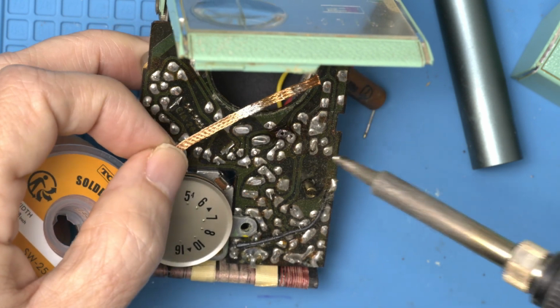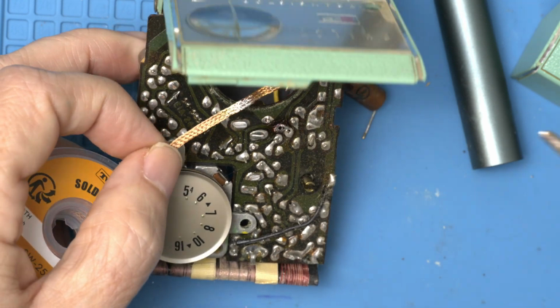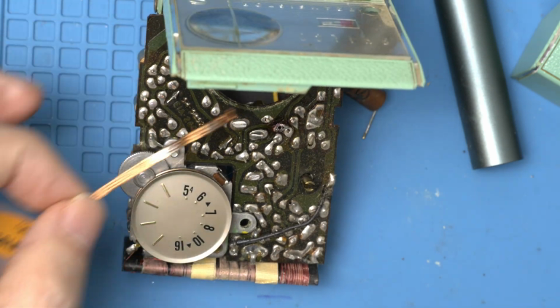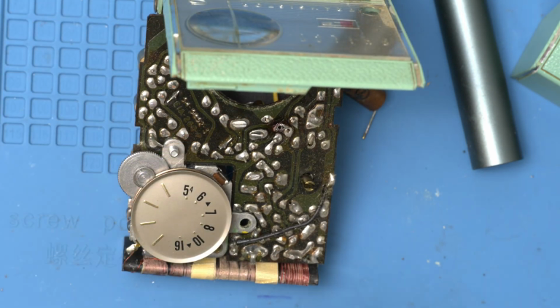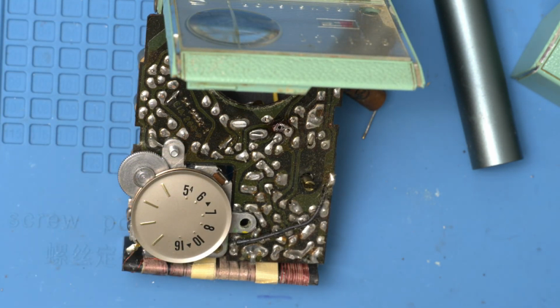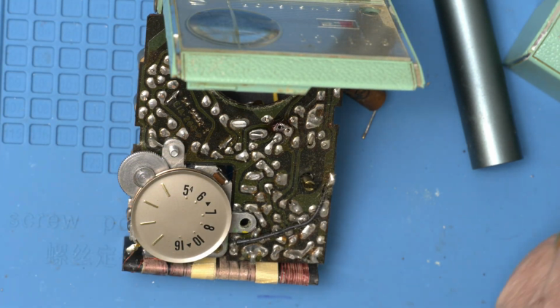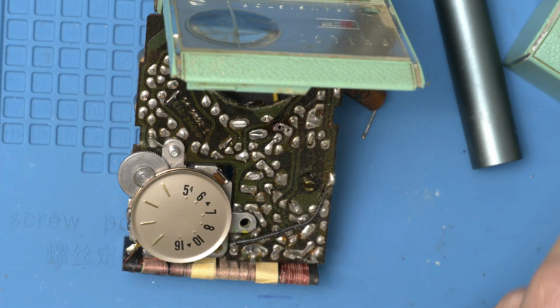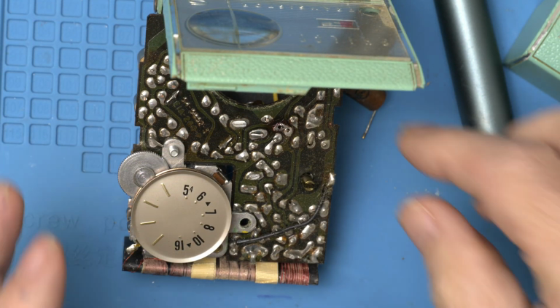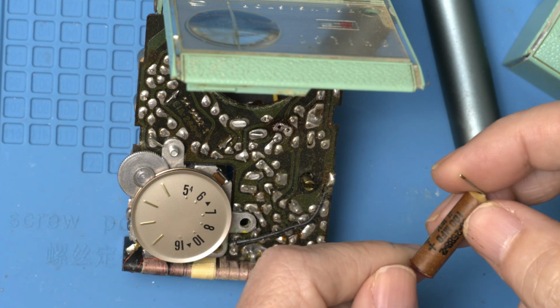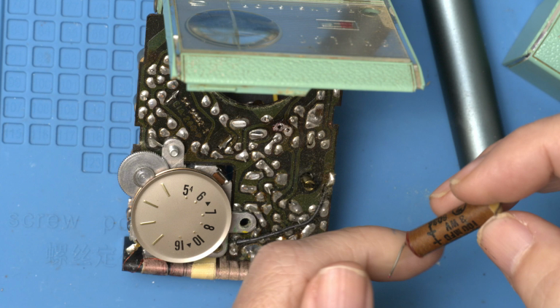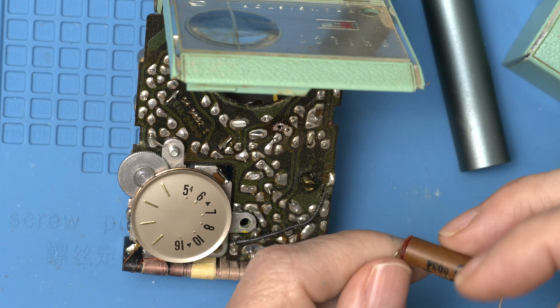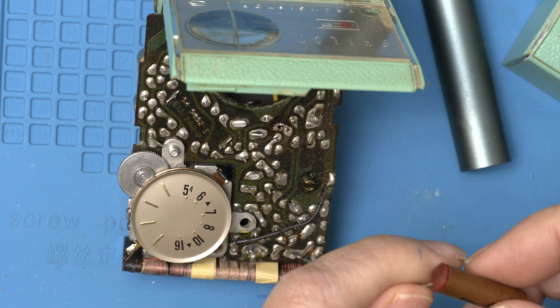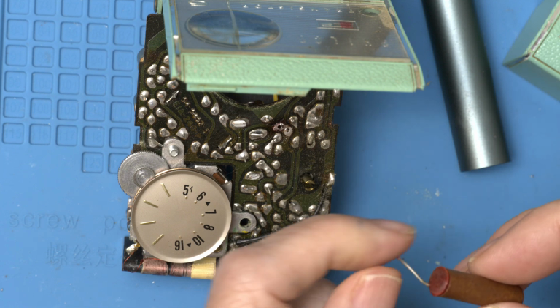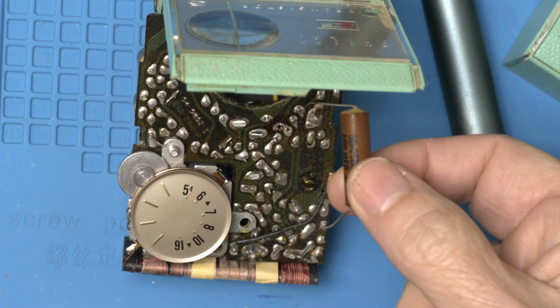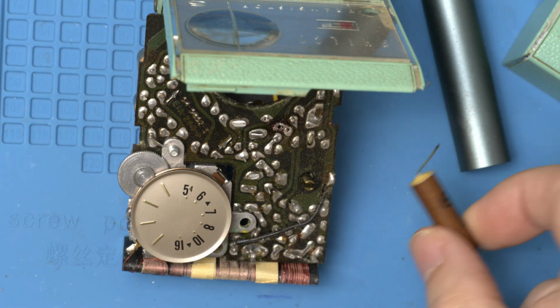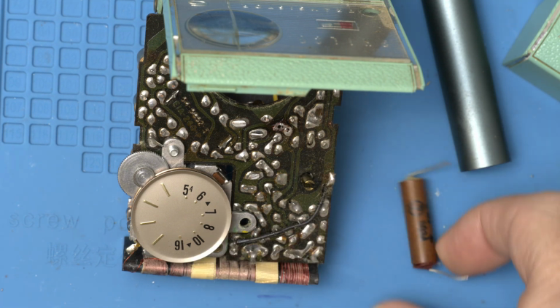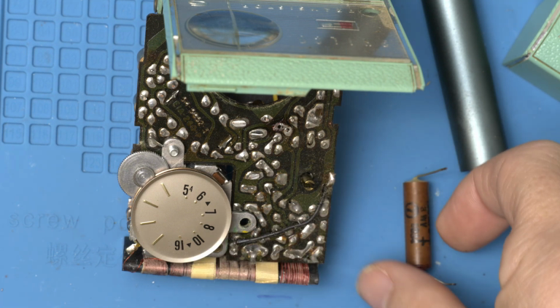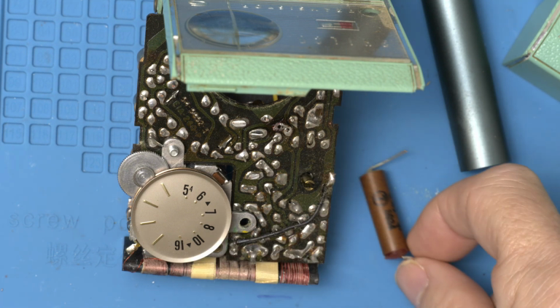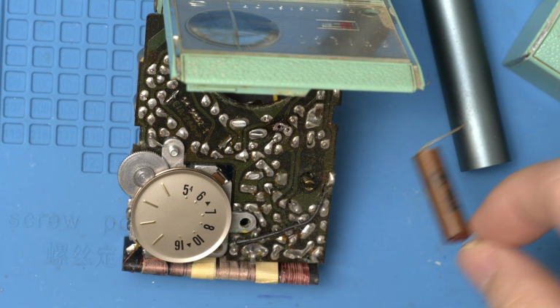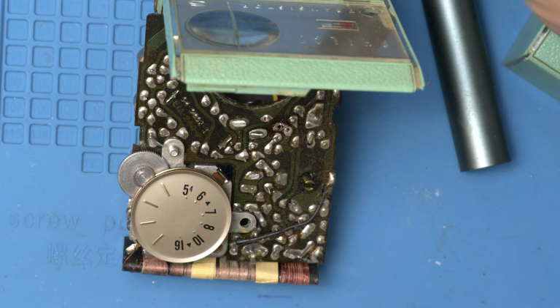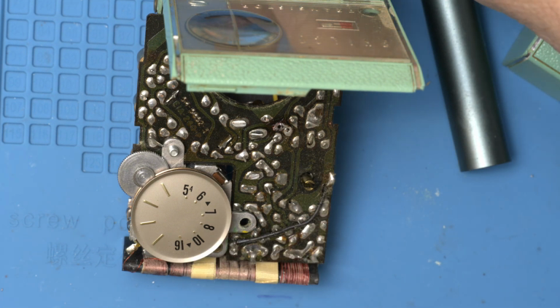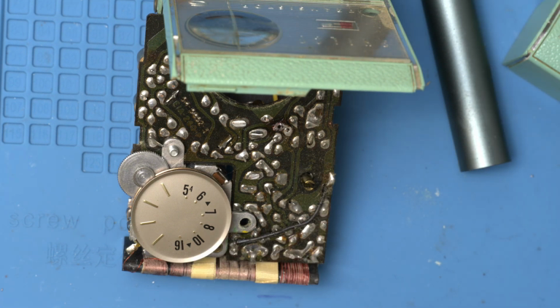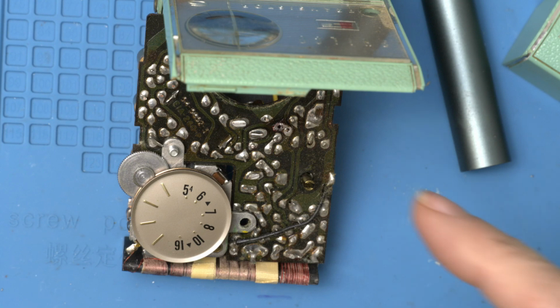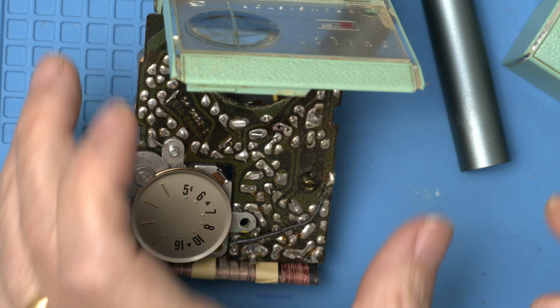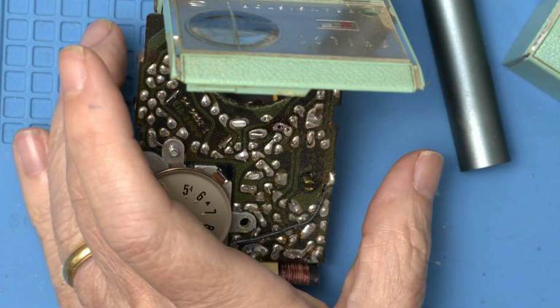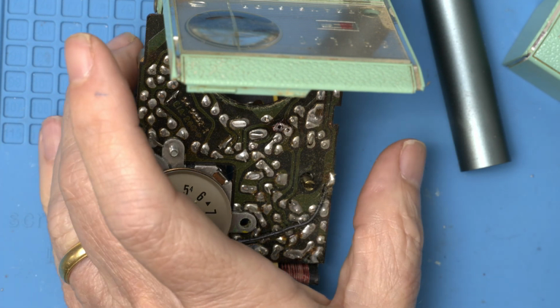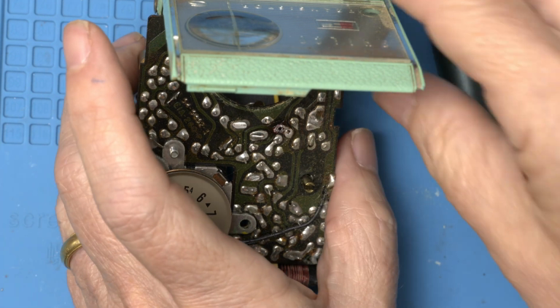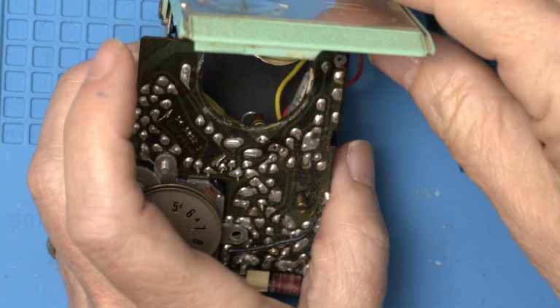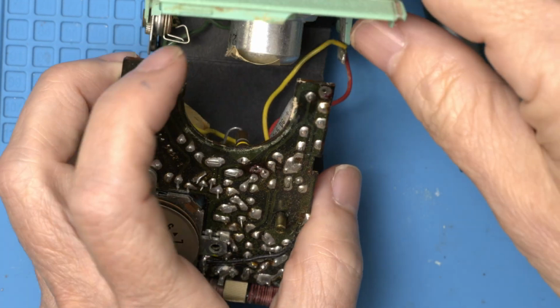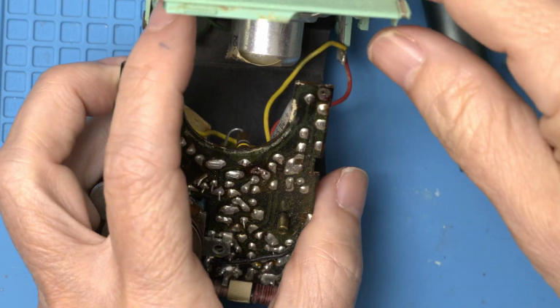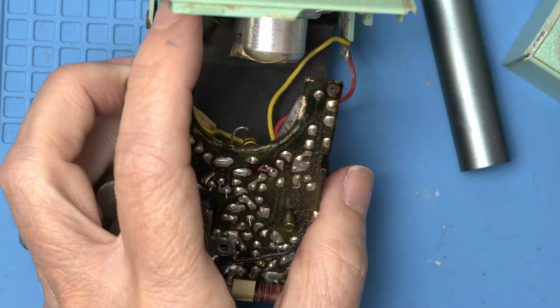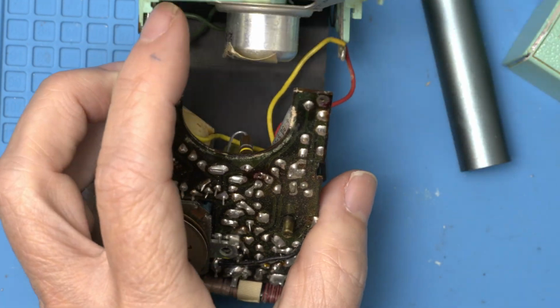And it fell right out — 100 microfarads. Before I replace this, I think it'd be better to take out the 10 because it's underneath it, so I'd like to swap that out first.